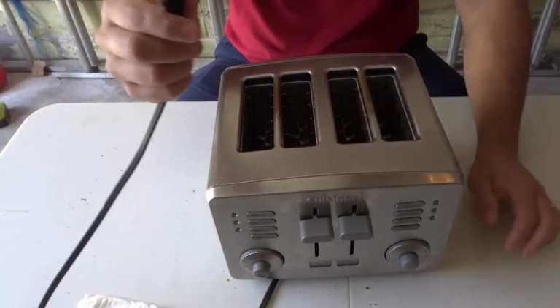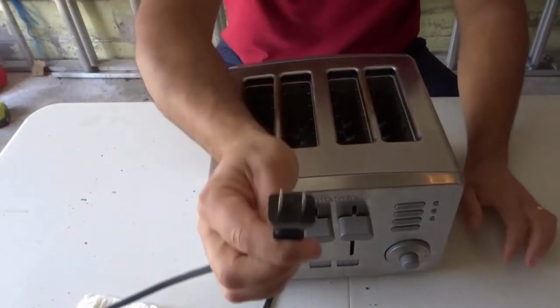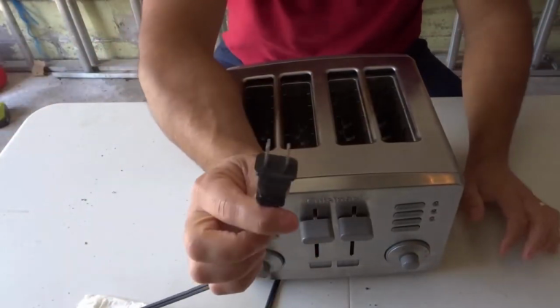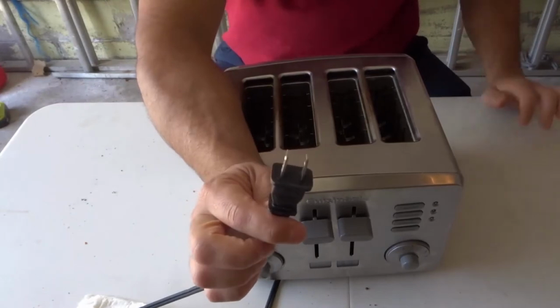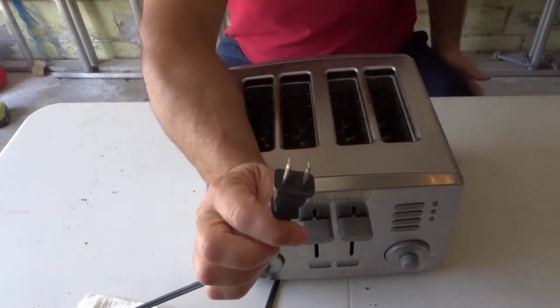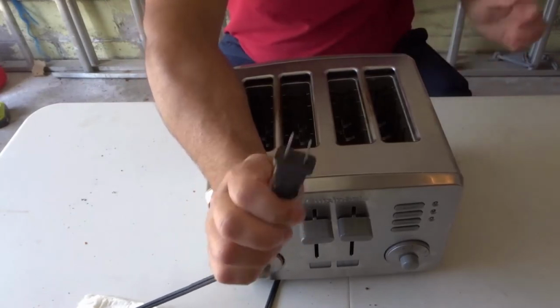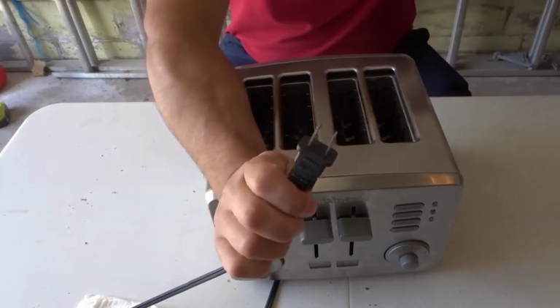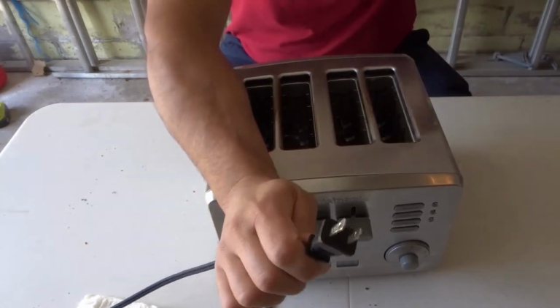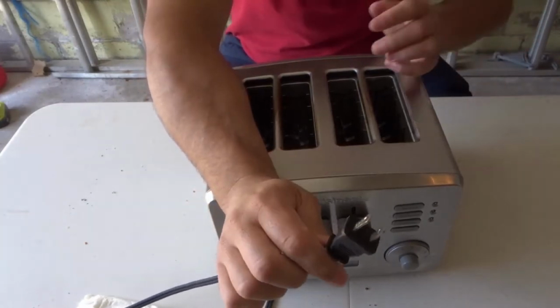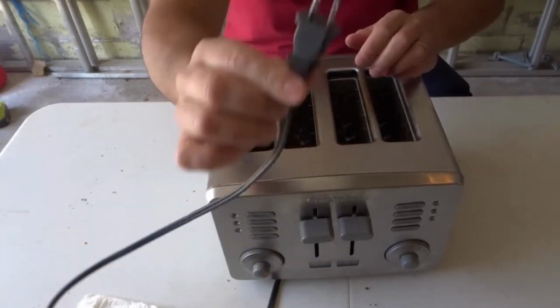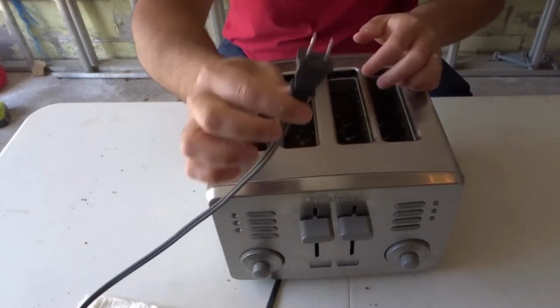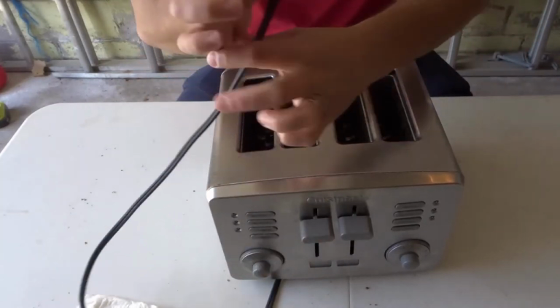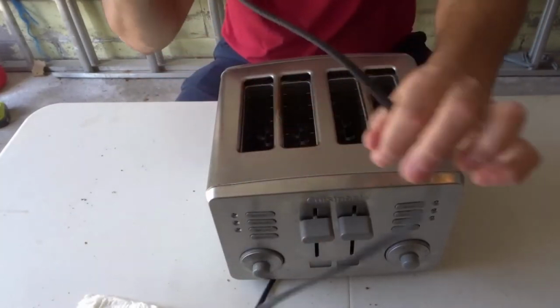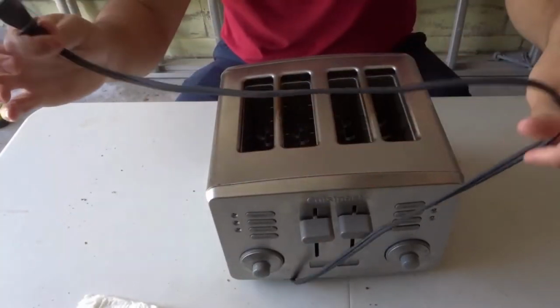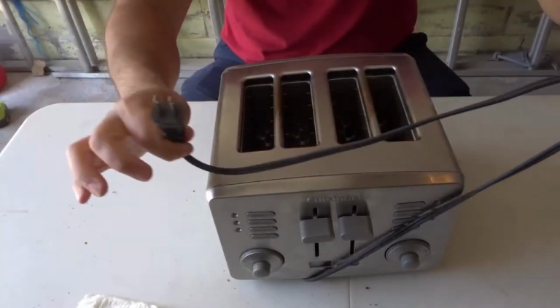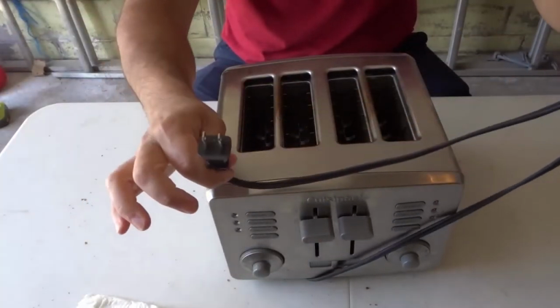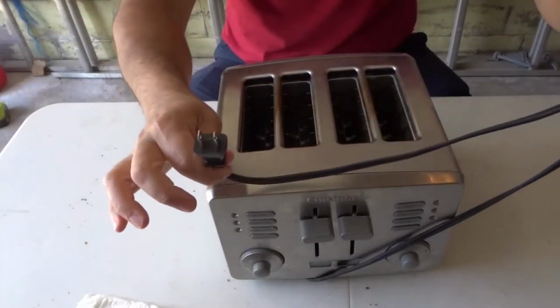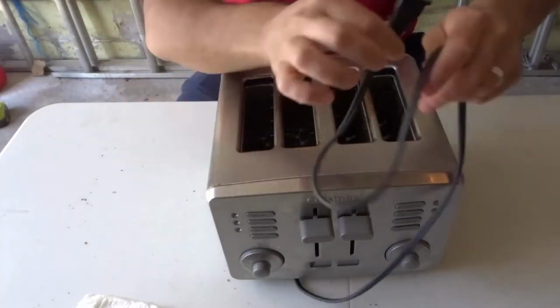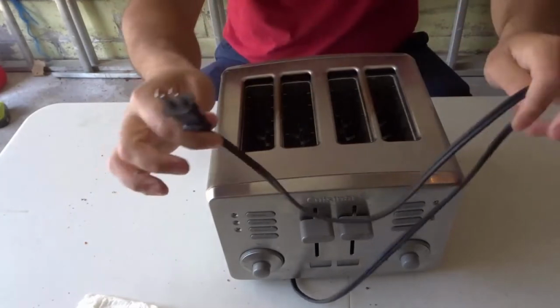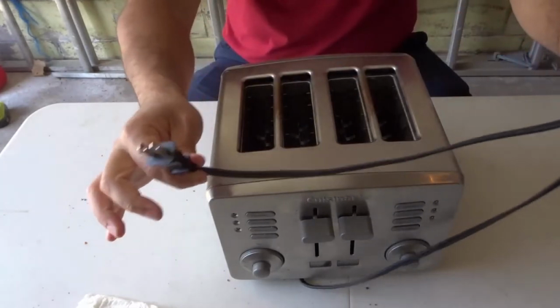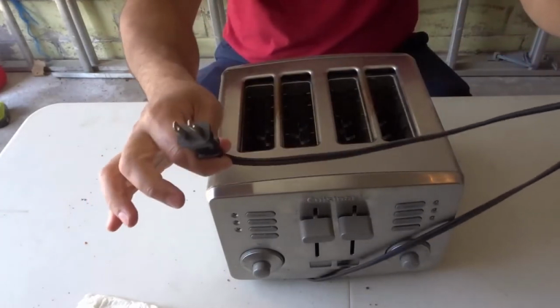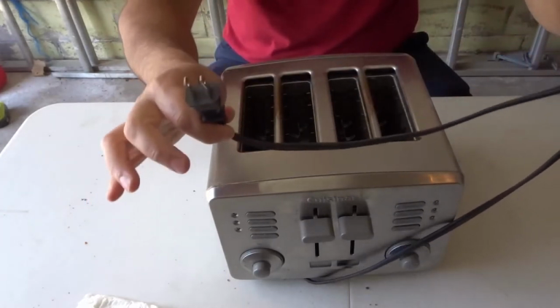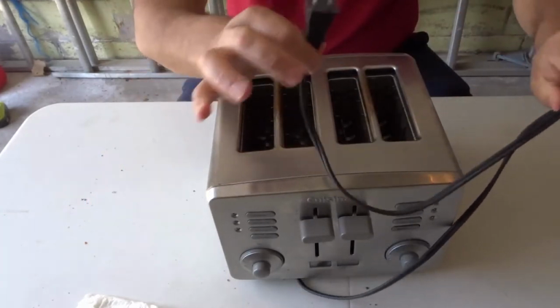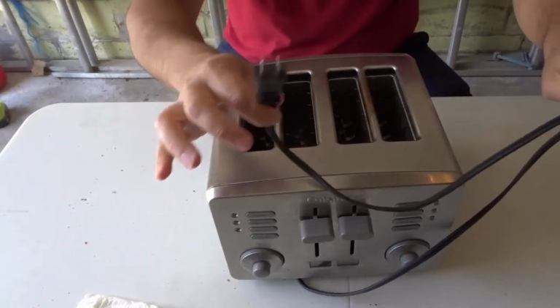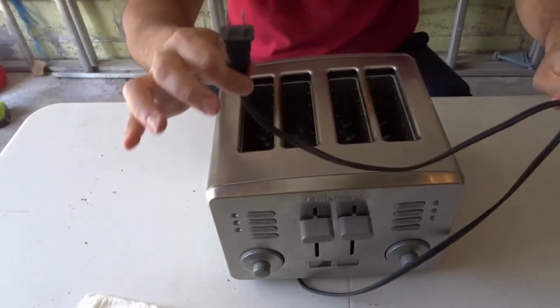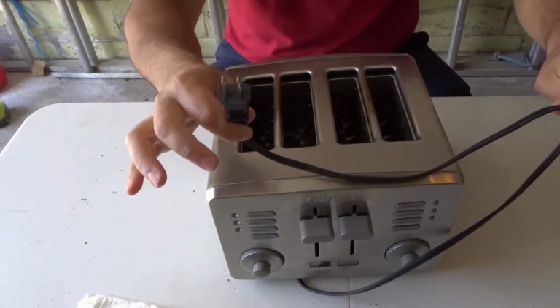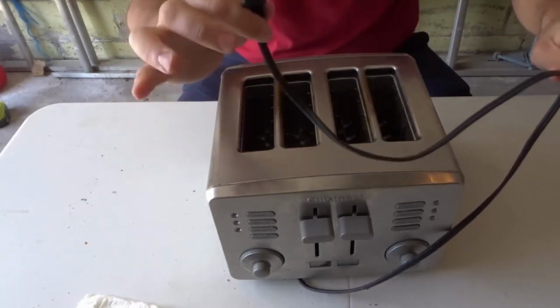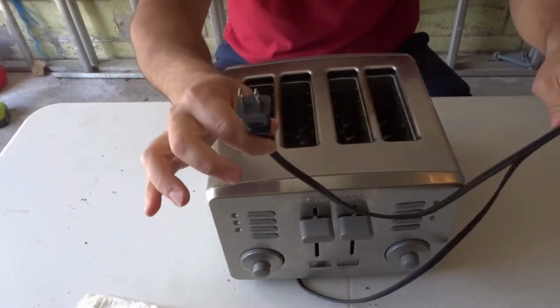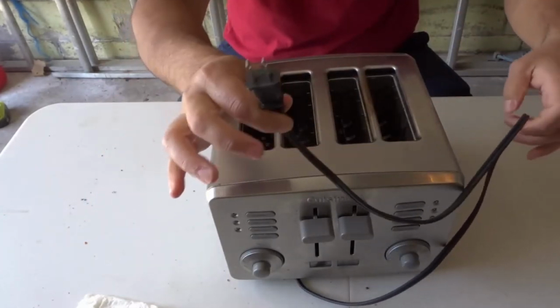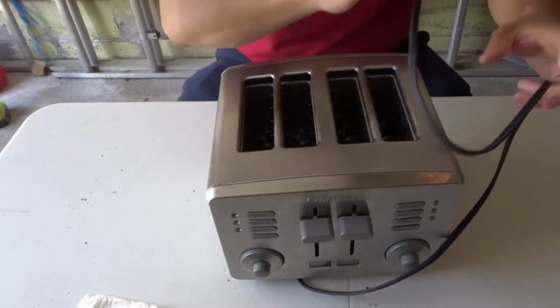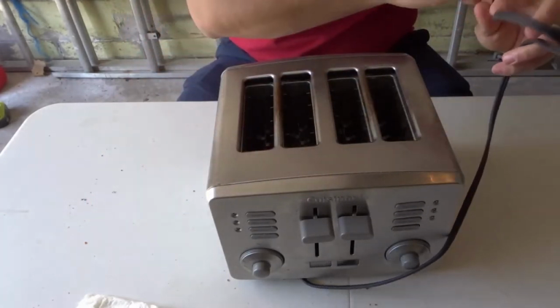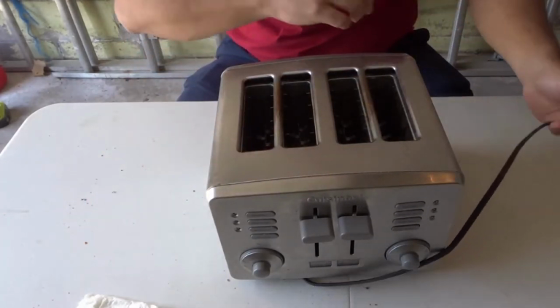The first thing you want to do is unplug the toaster. Make absolutely sure that your toaster is unplugged. We don't want to work on a toaster ever when it's plugged in.